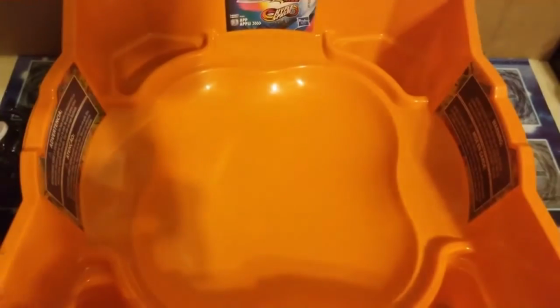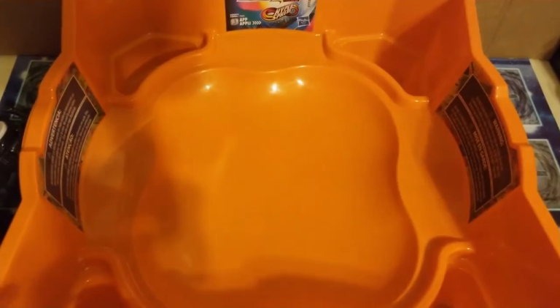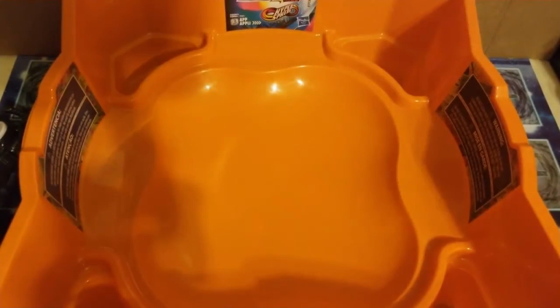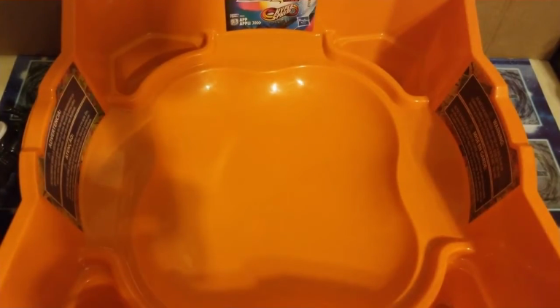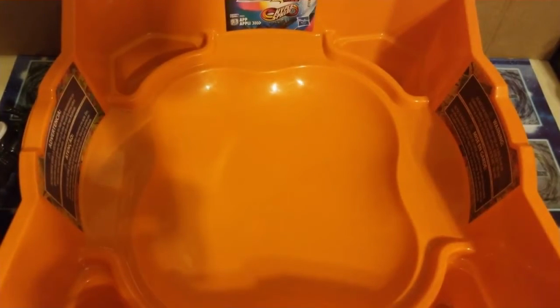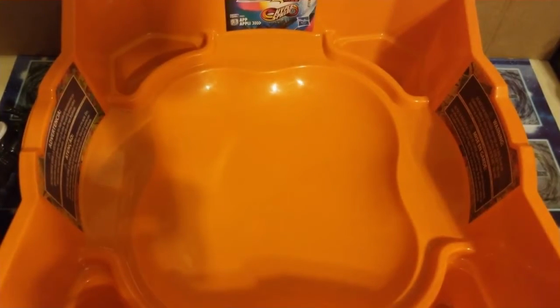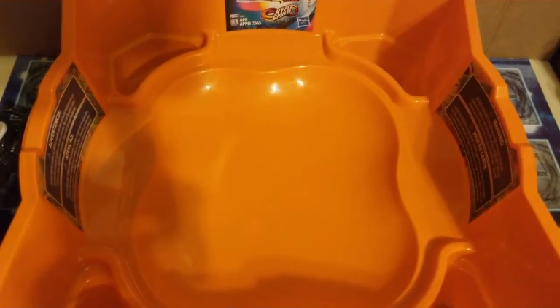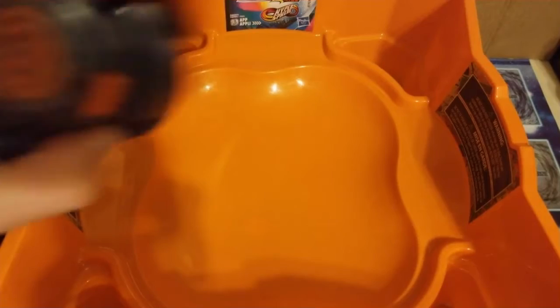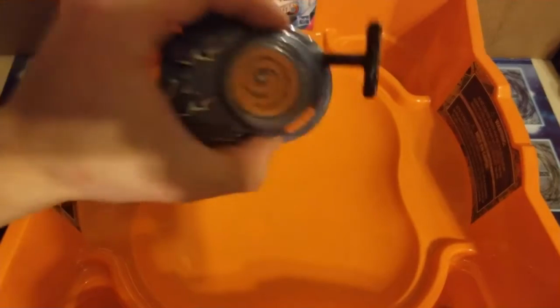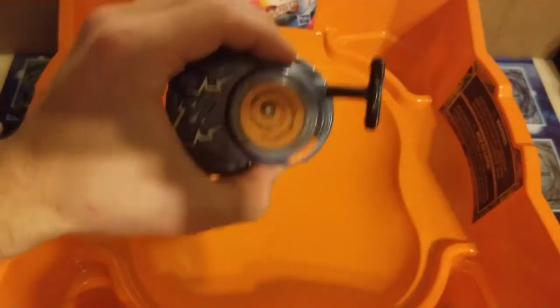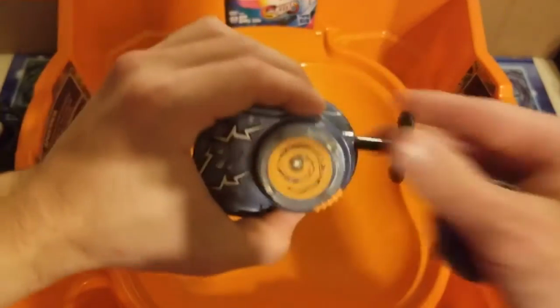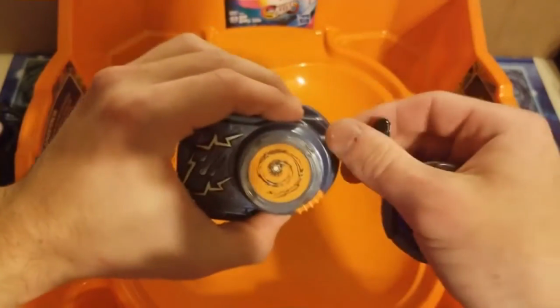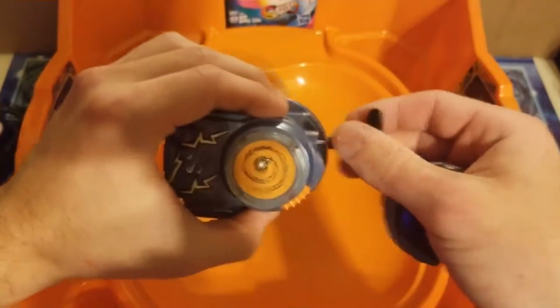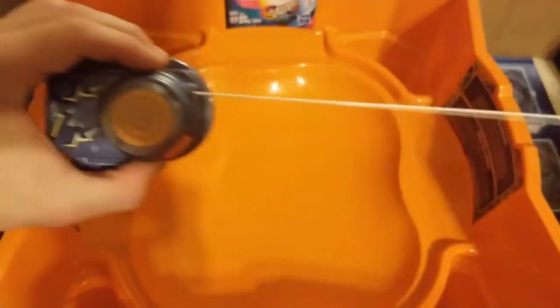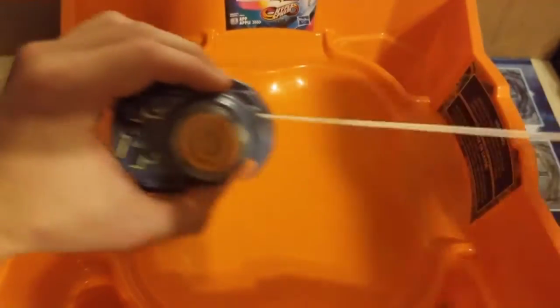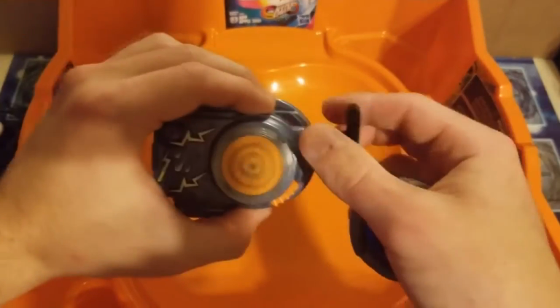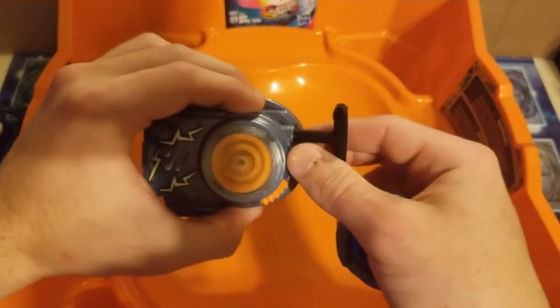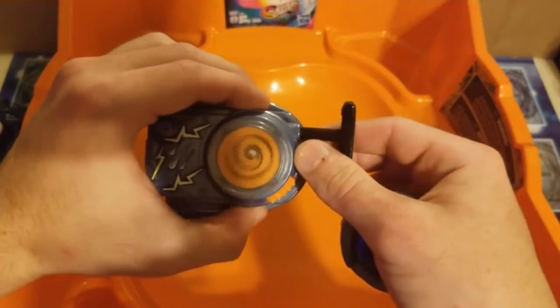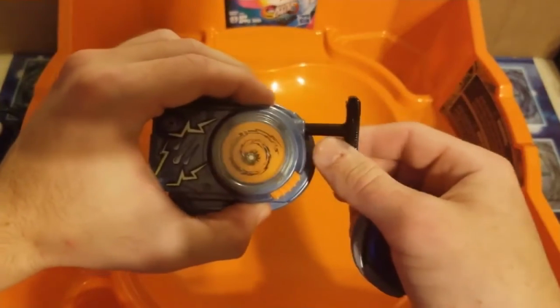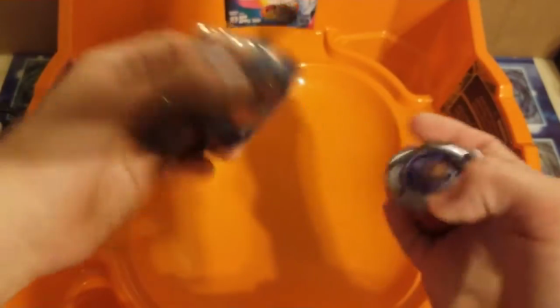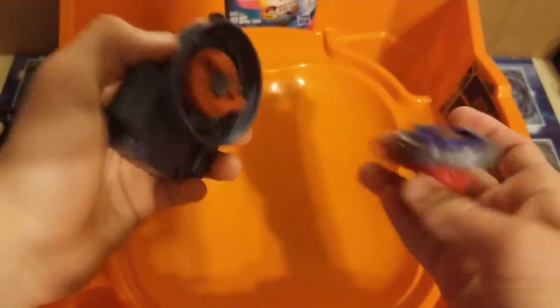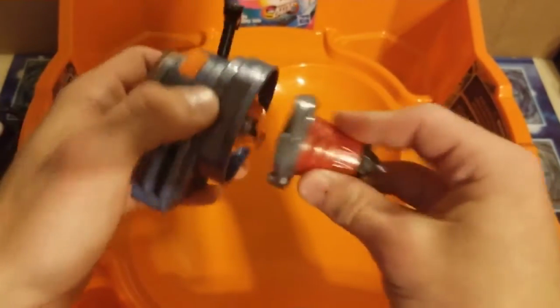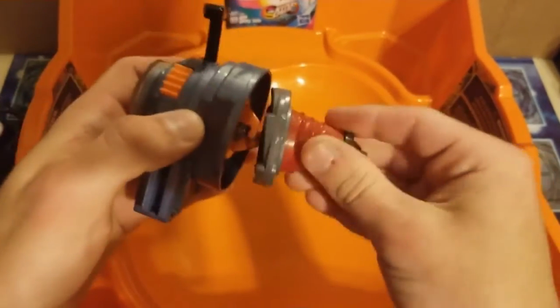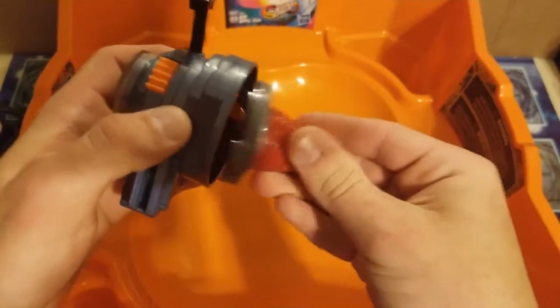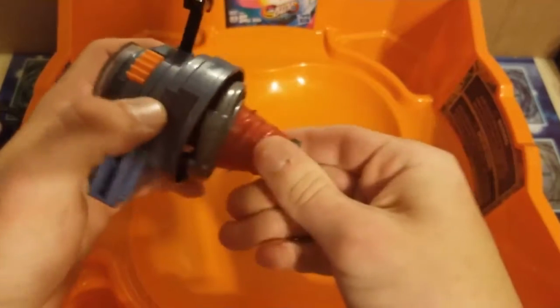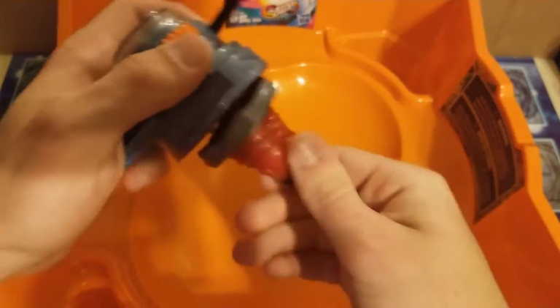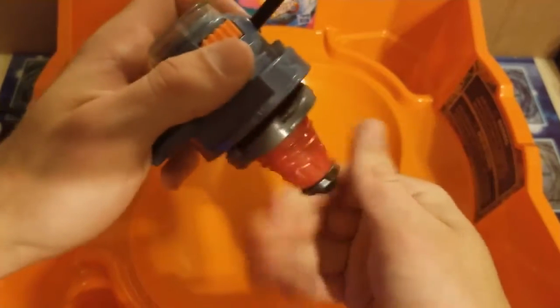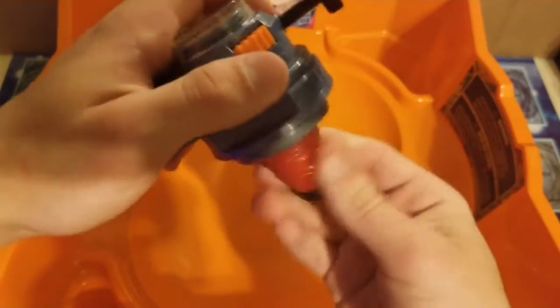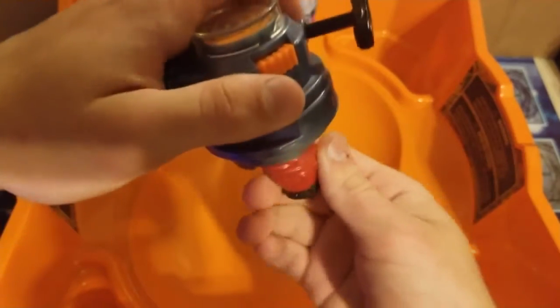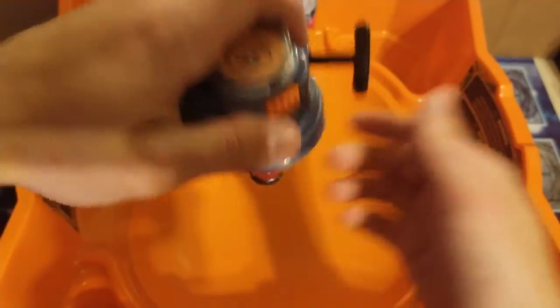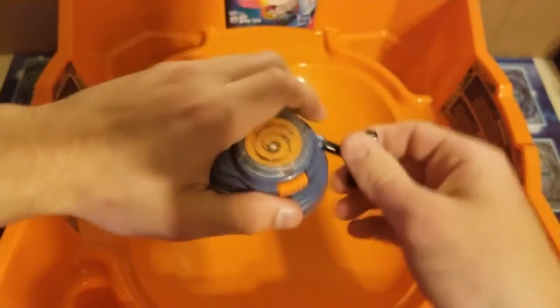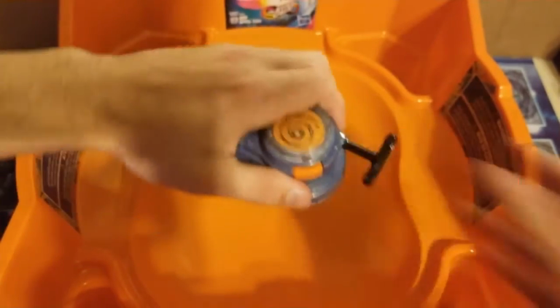And I almost felt like it was appropriate that I use a rev up launcher — I just kind of felt like I should.